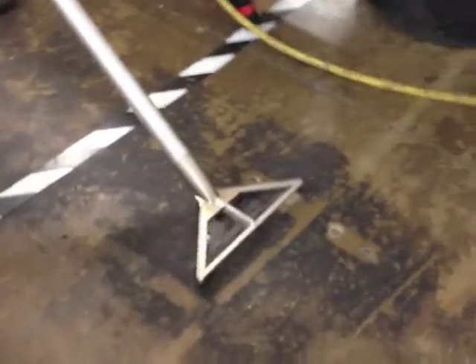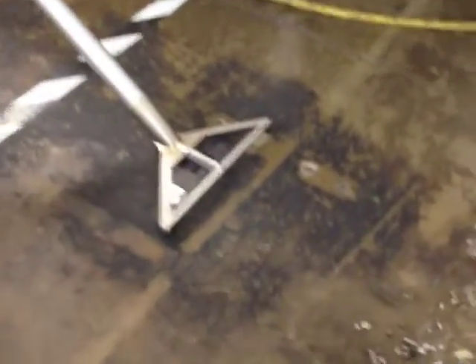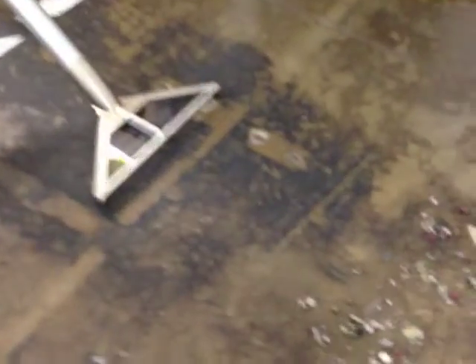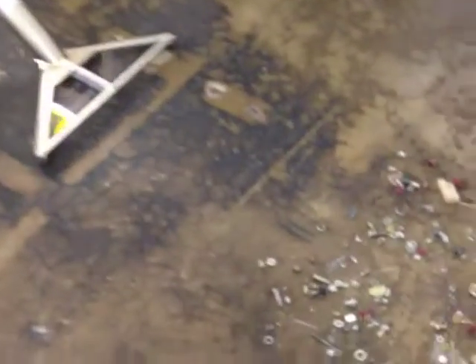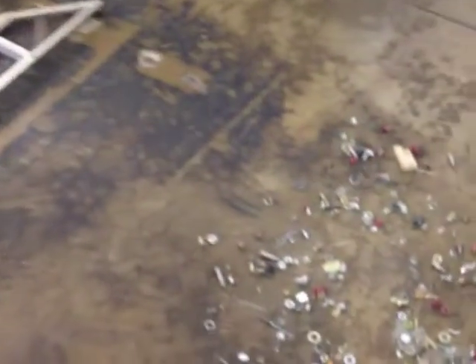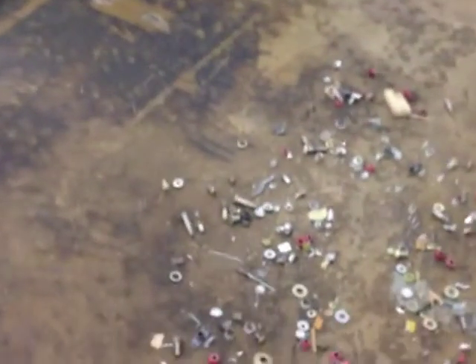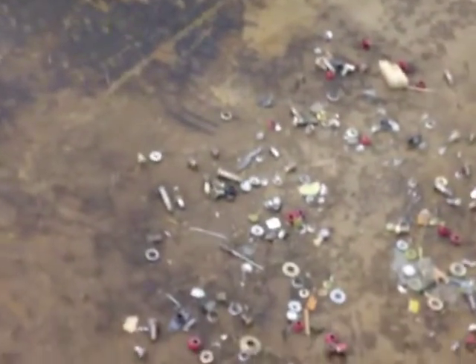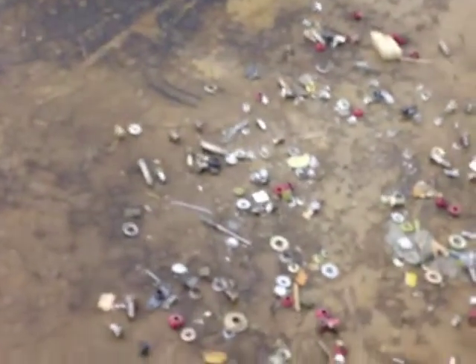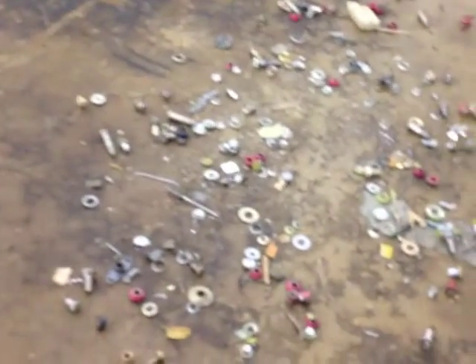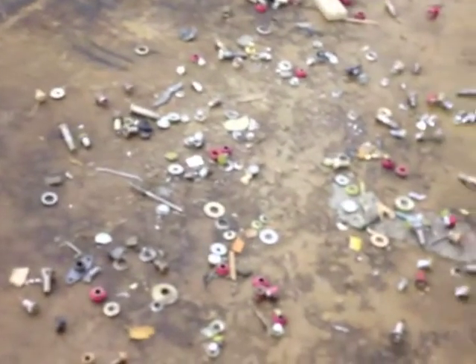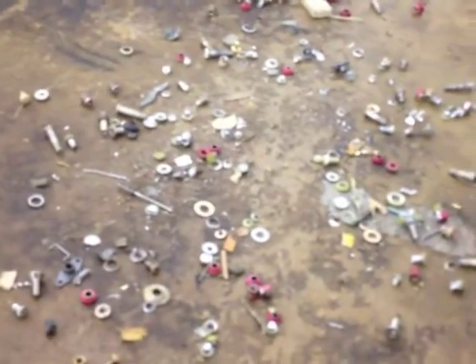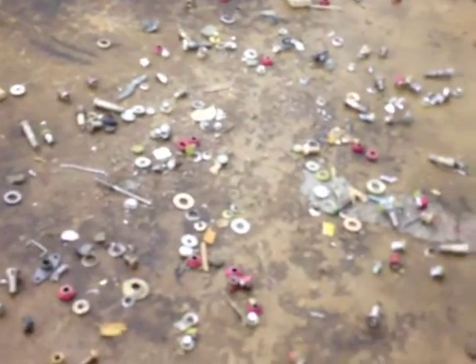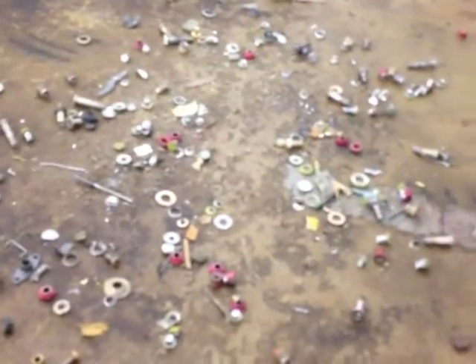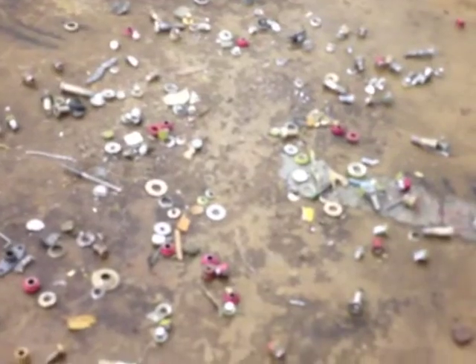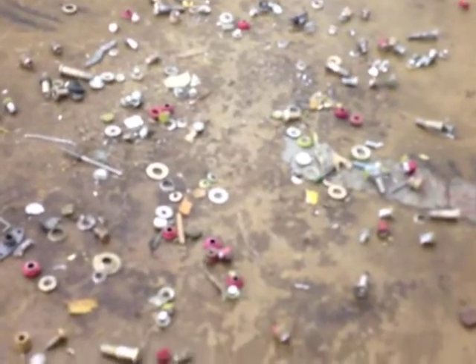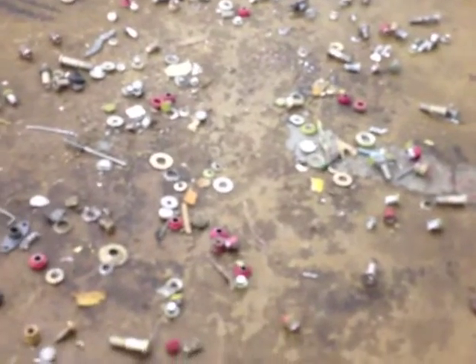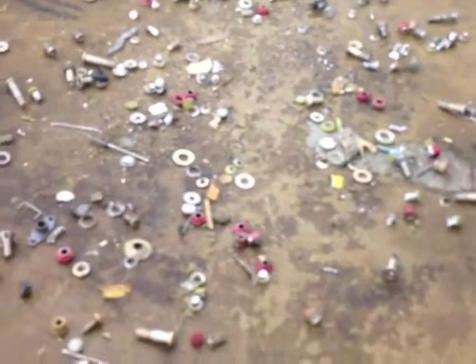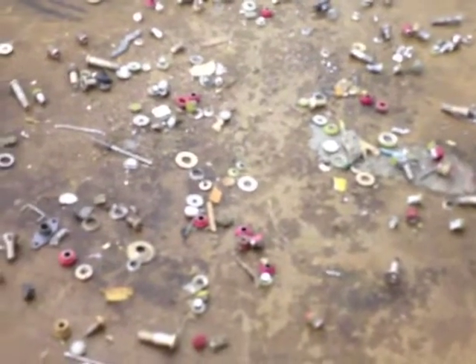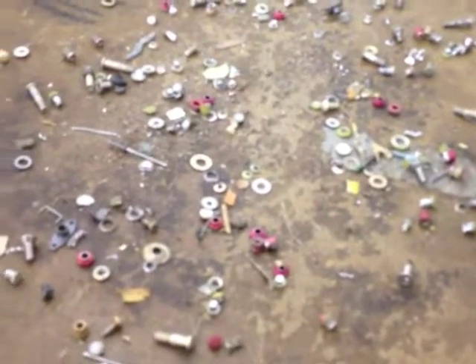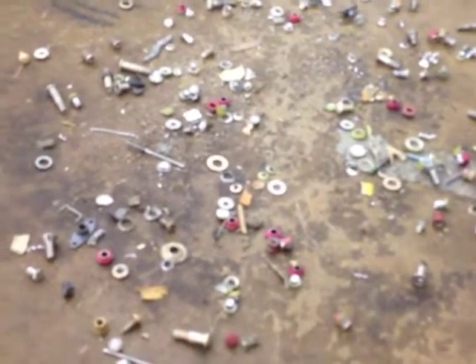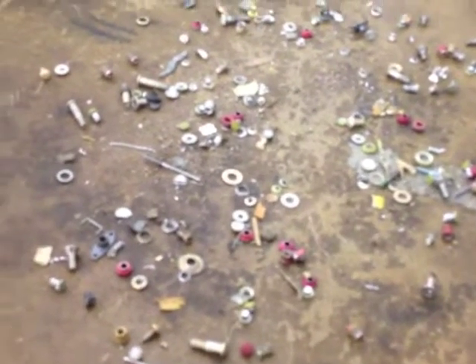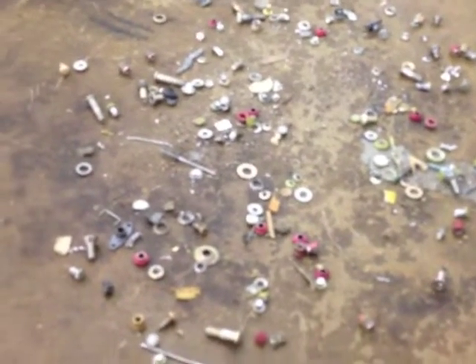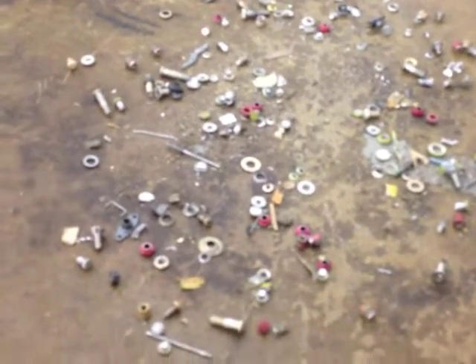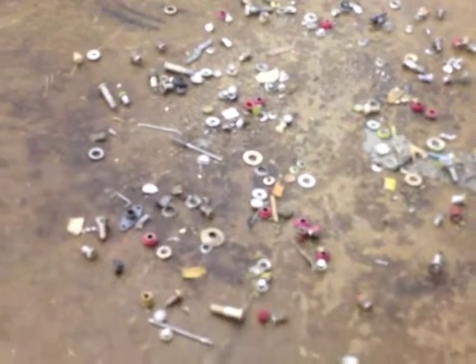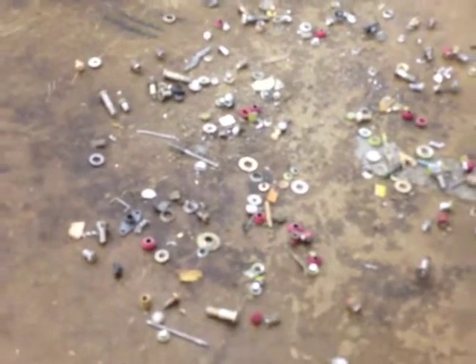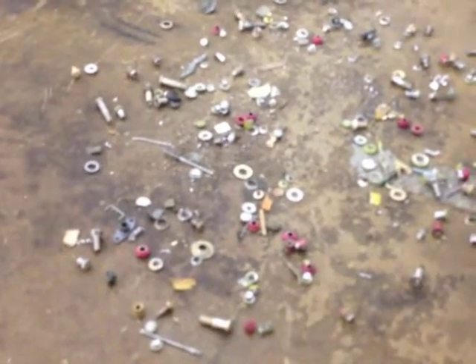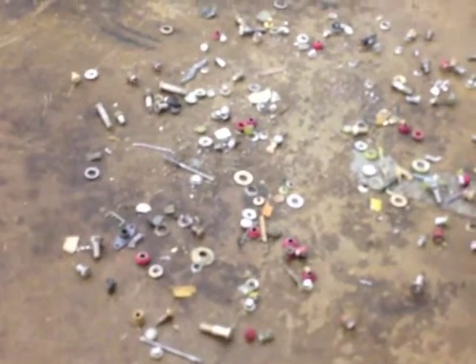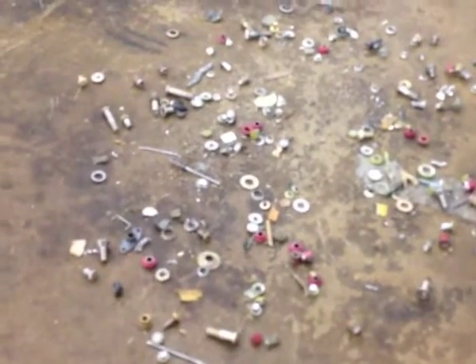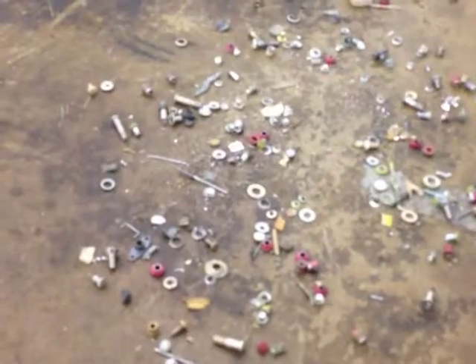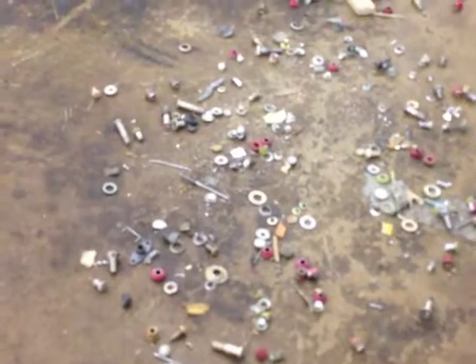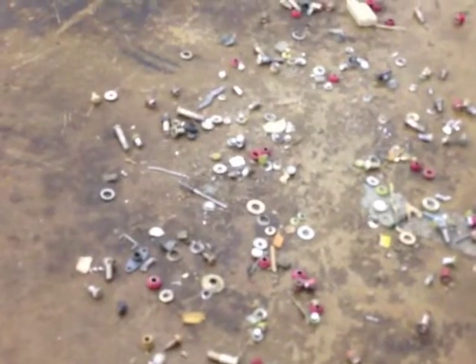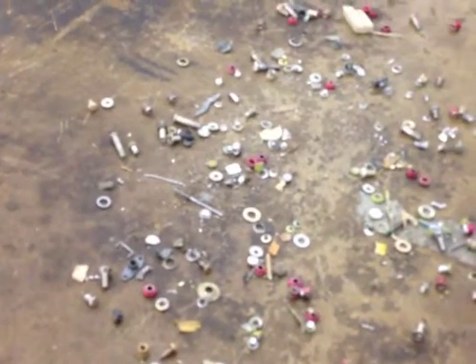Today we are picking up FOD and debris taken from an aircraft manufacturing facility. This includes rivet heads, stems, and washers.